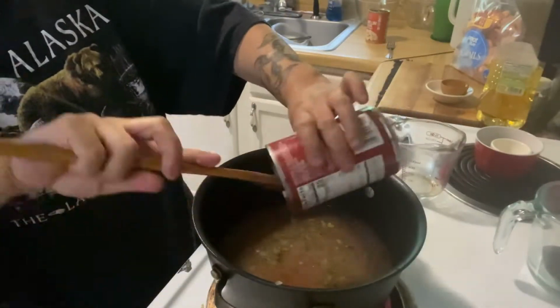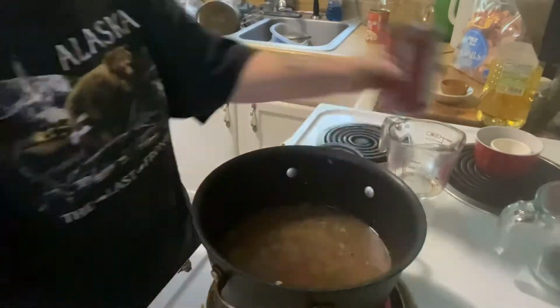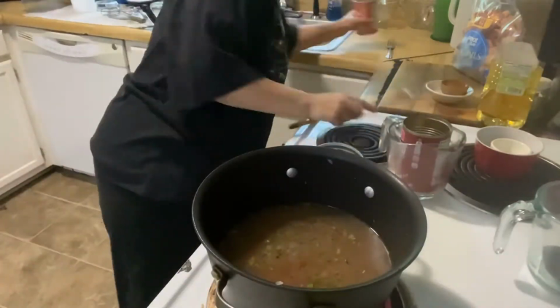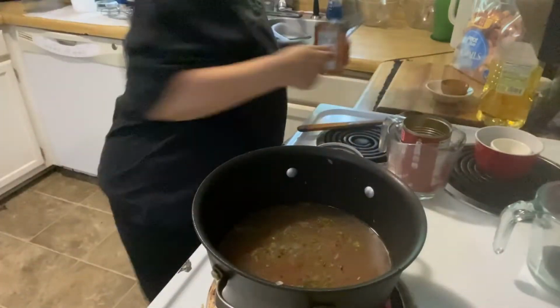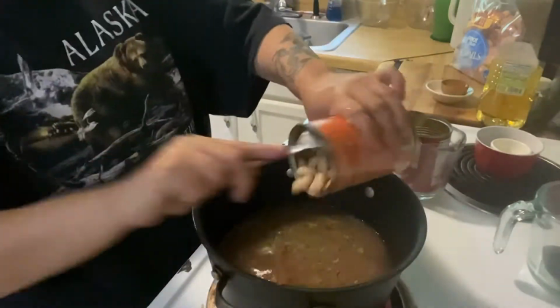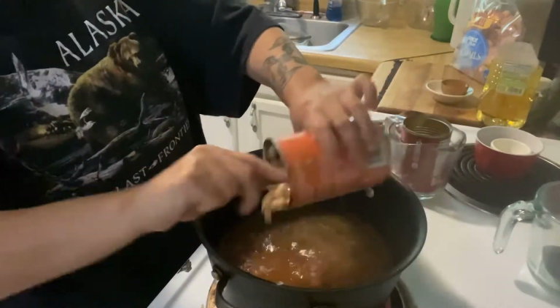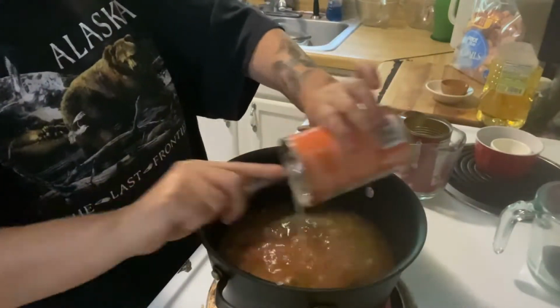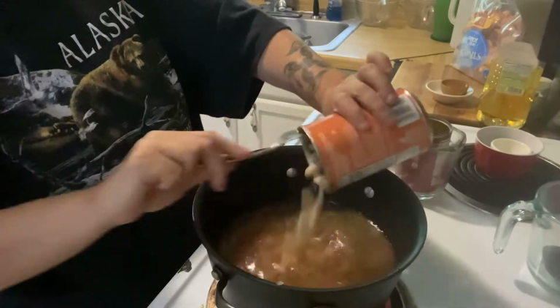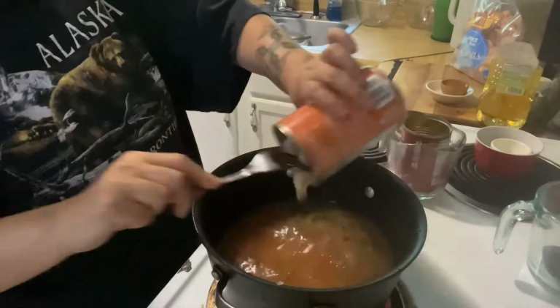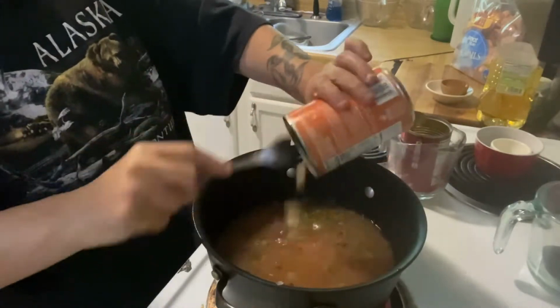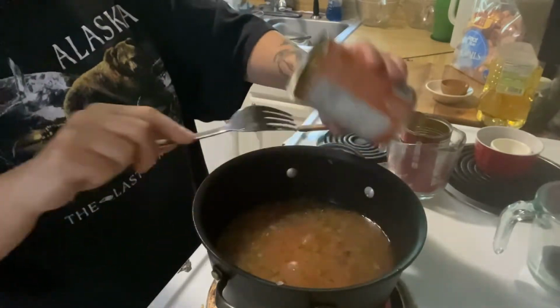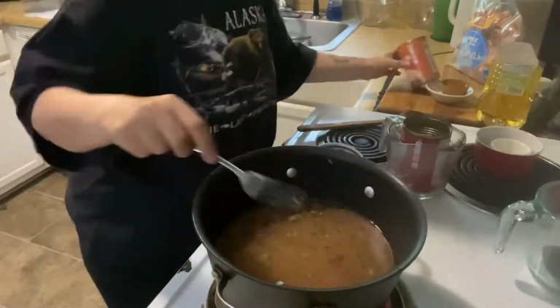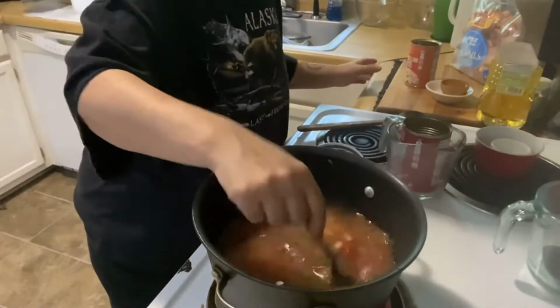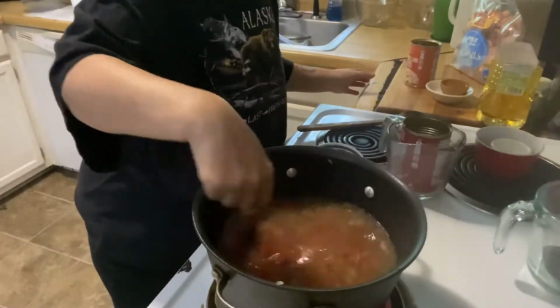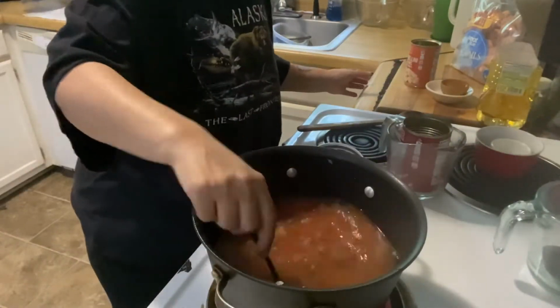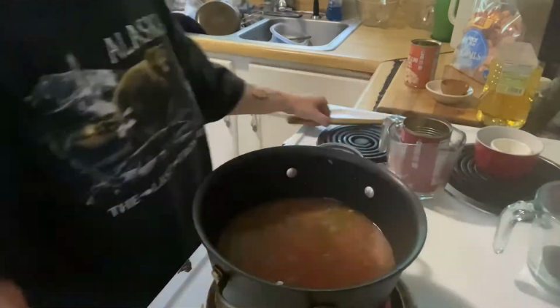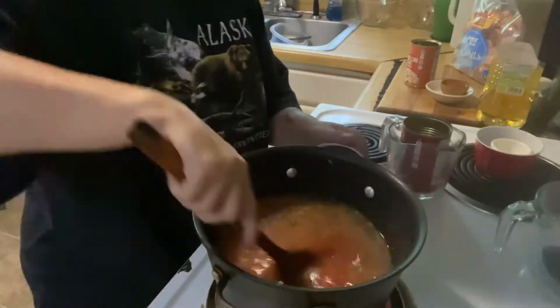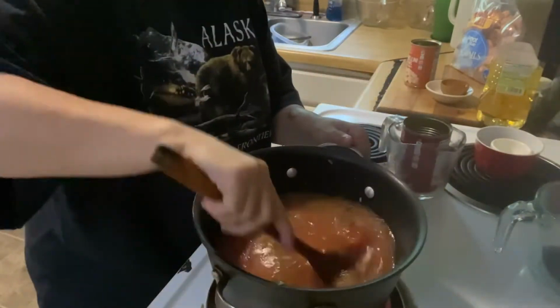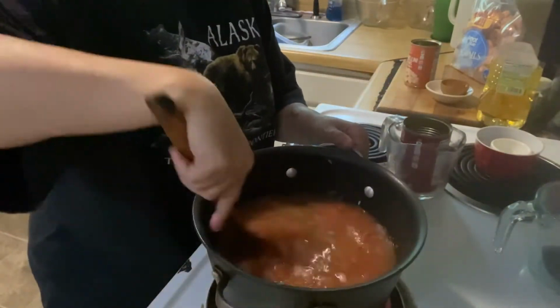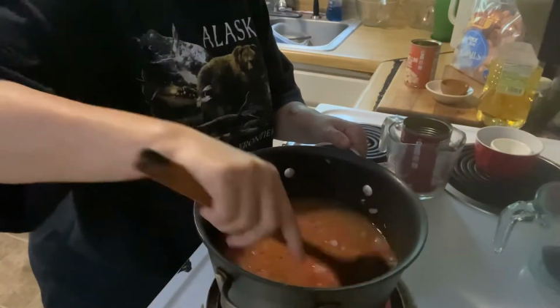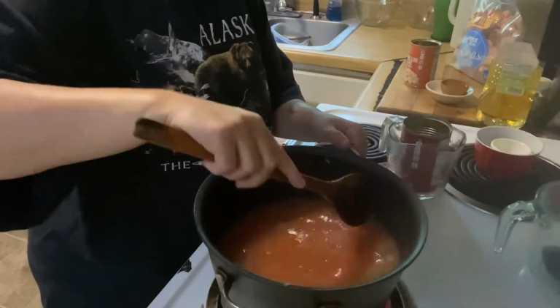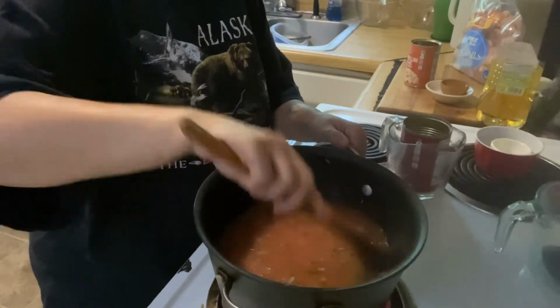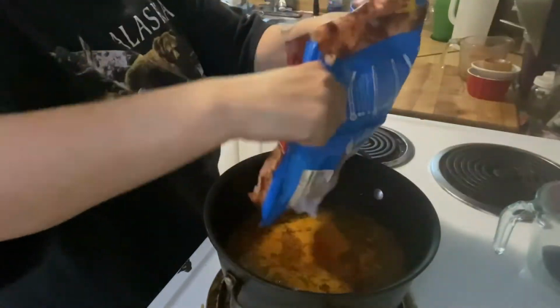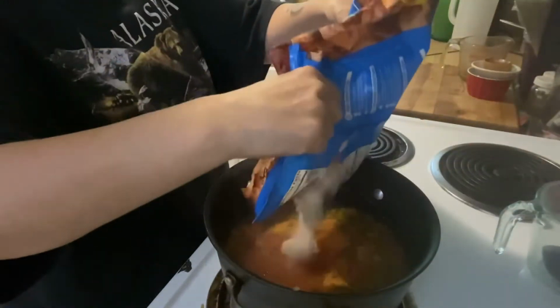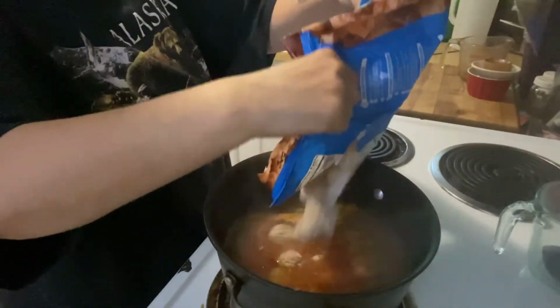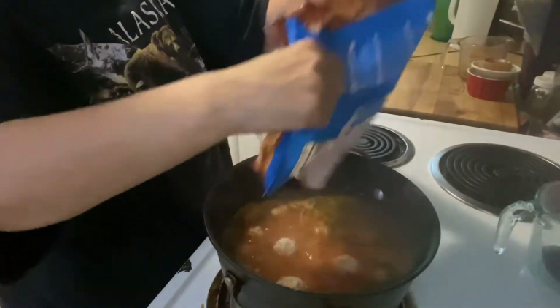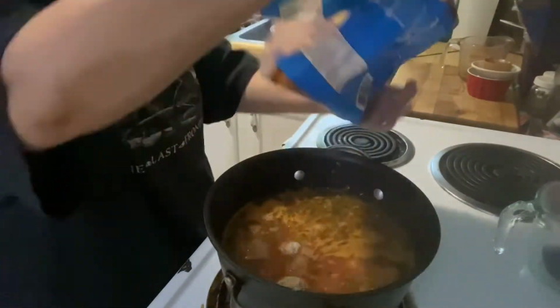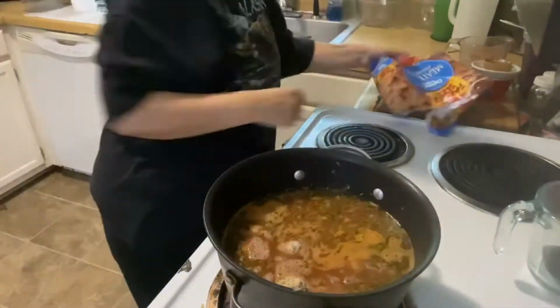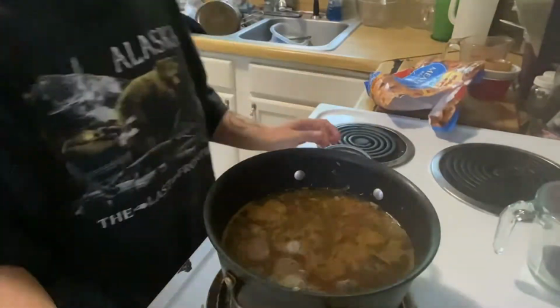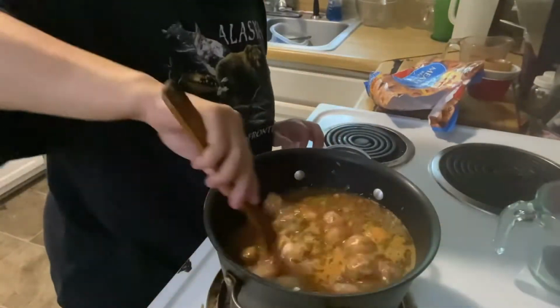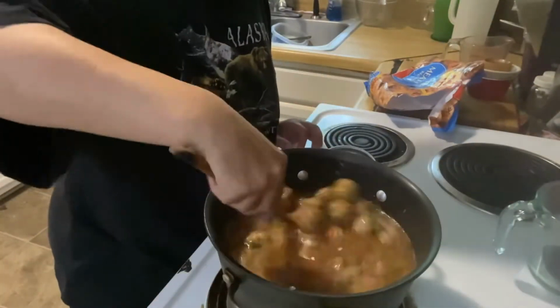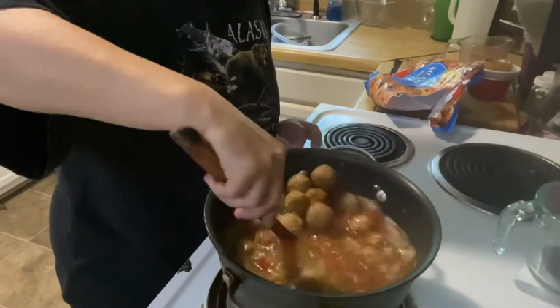Bring that up to a boil. Once boiling, reduce it down to a simmer. Add your meatballs. Let that simmer for about 15 minutes or until your meatballs are heated through.